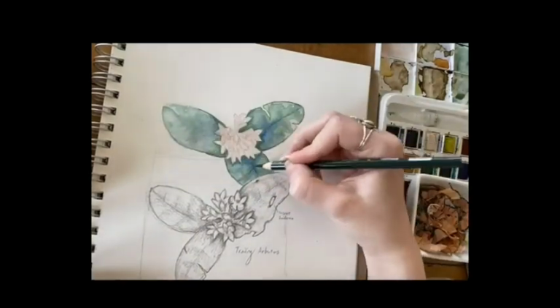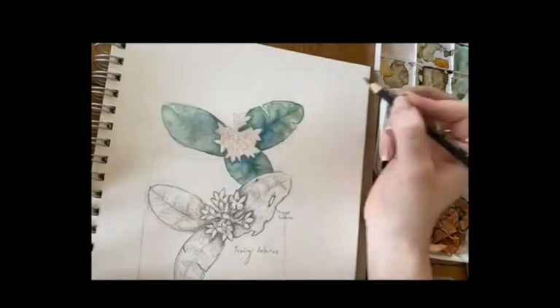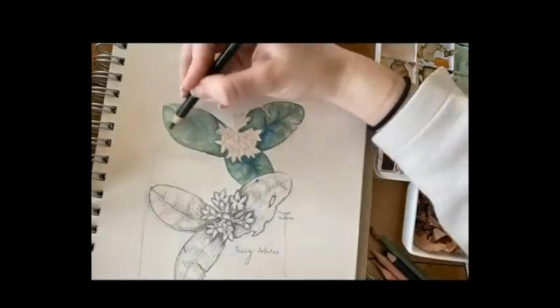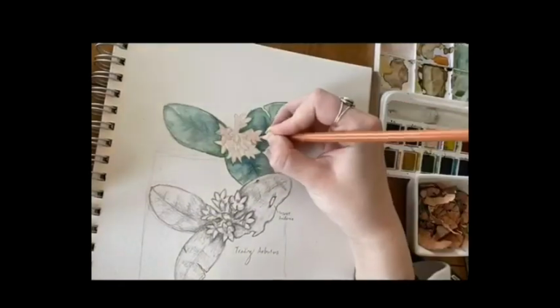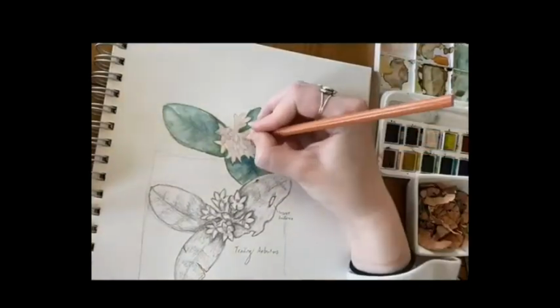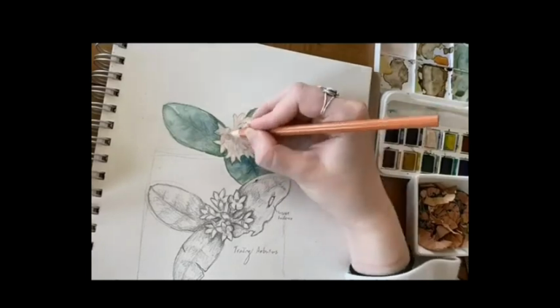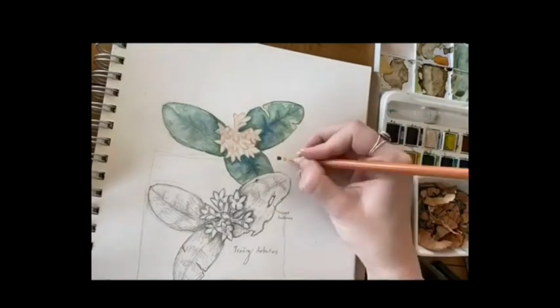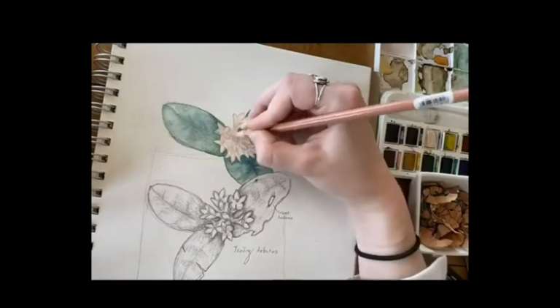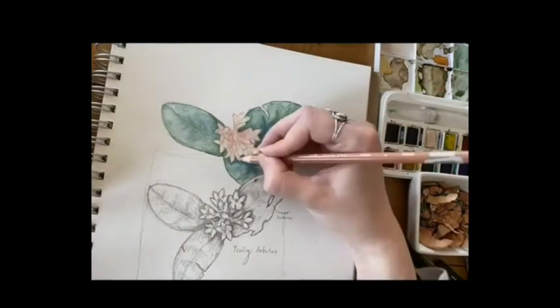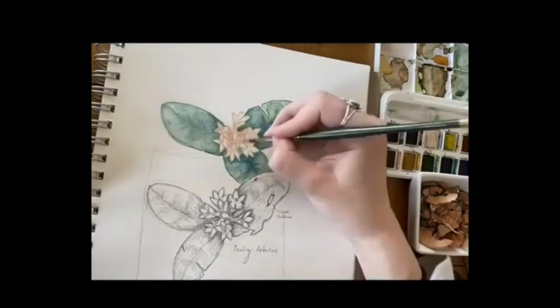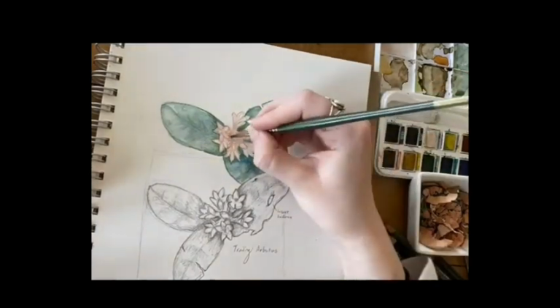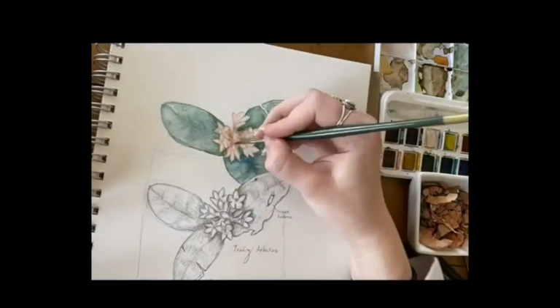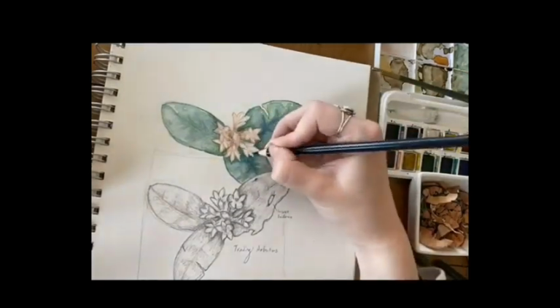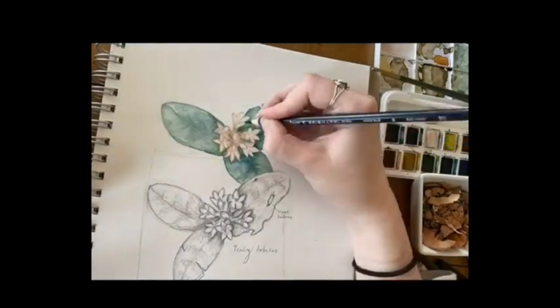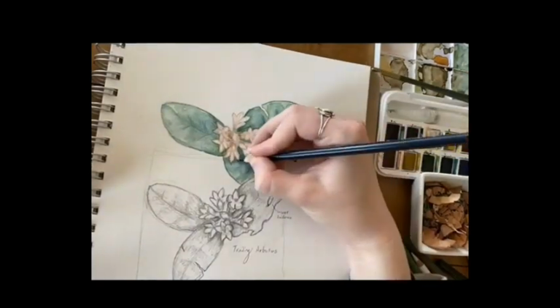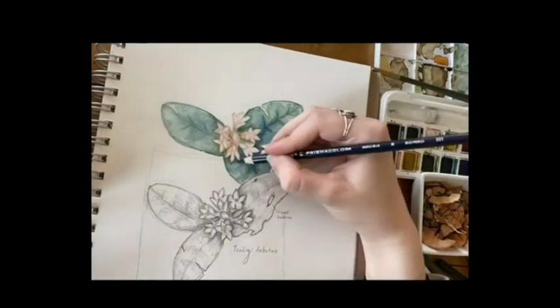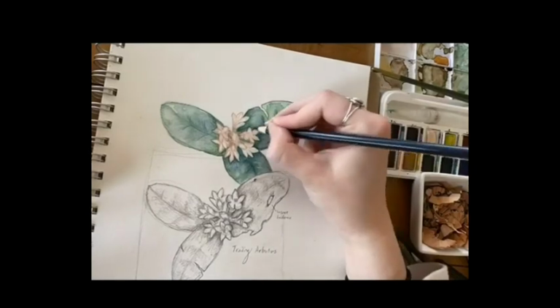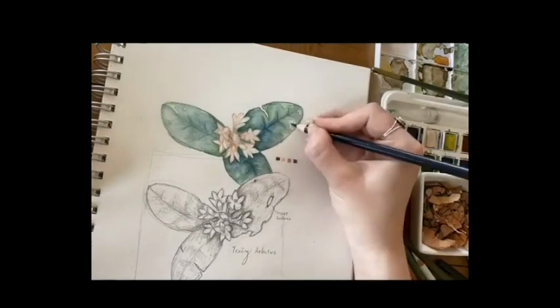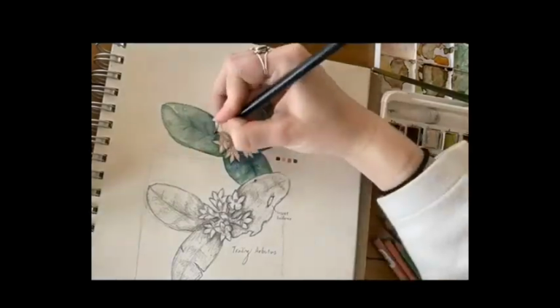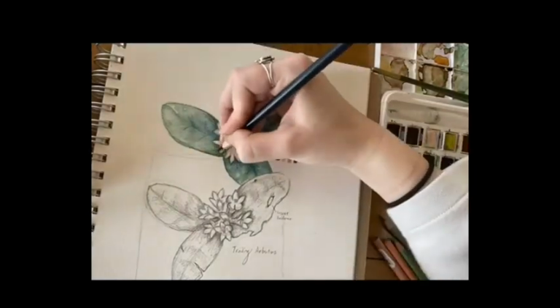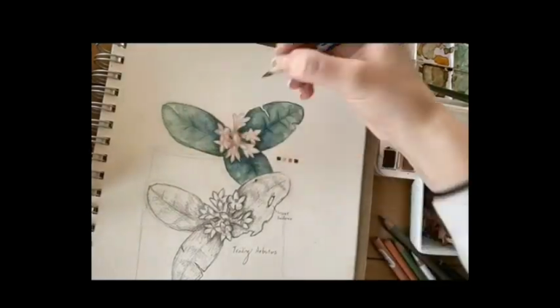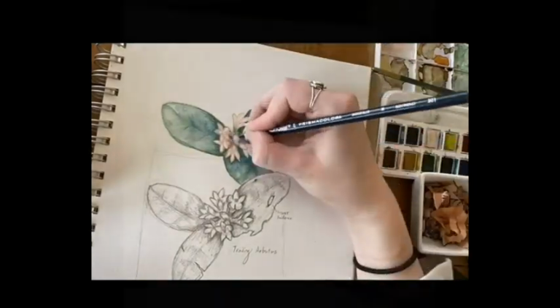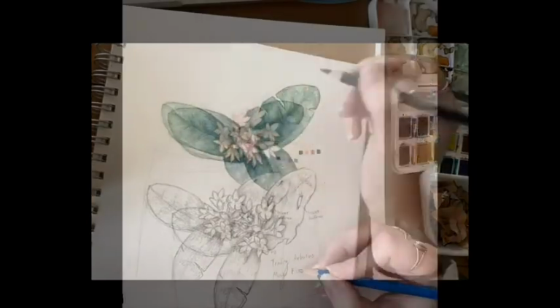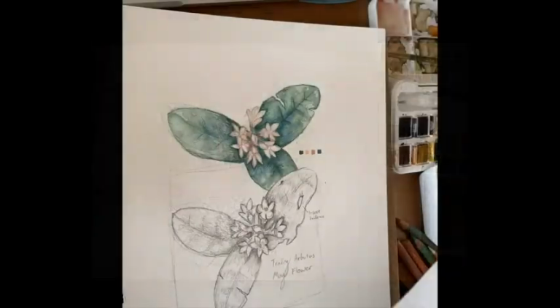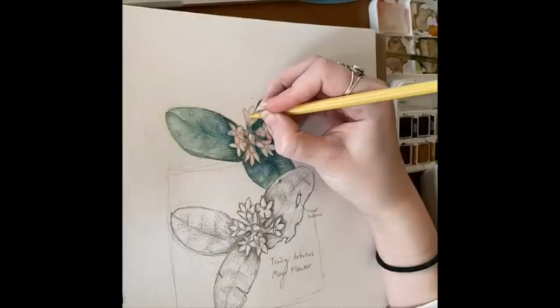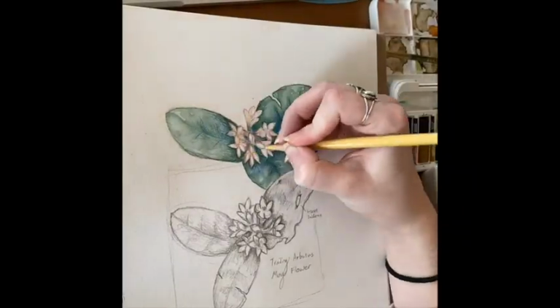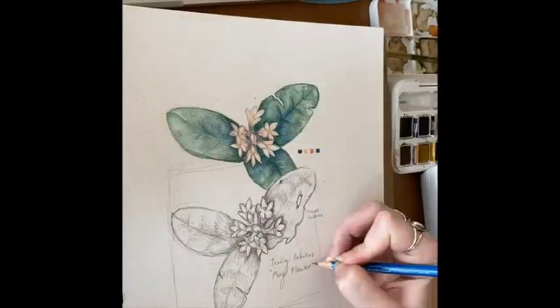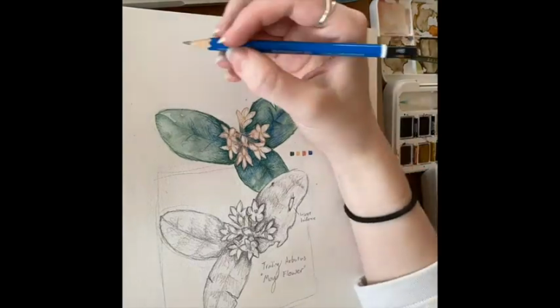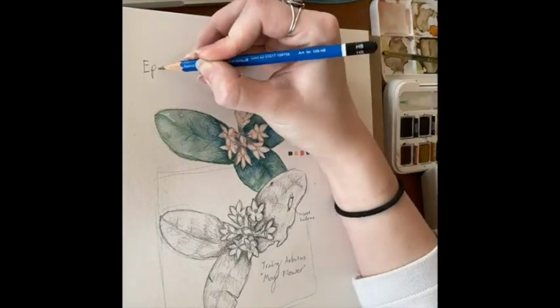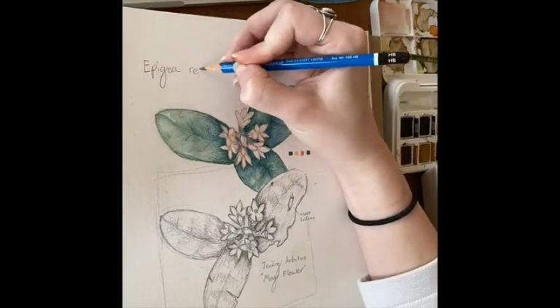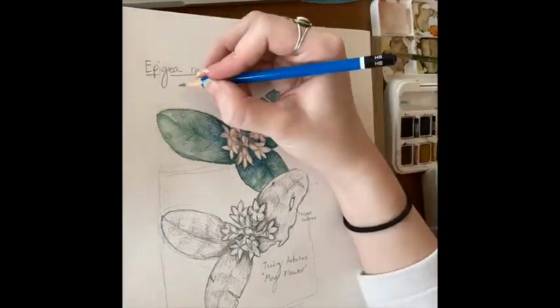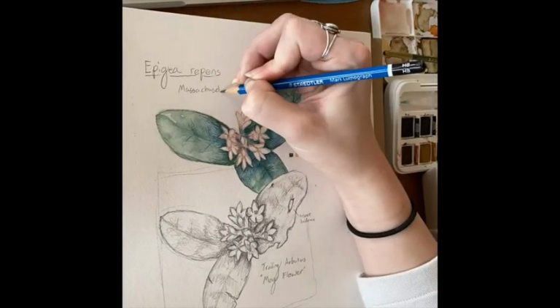Trailing Arbutus is in the Heath family. This plant is characterized by broad oval-shaped leaves and white or pale pink trumpet-shaped flowers. It can also trail for 15 feet despite only being four to six inches high.